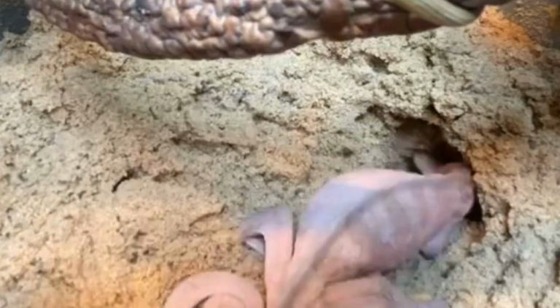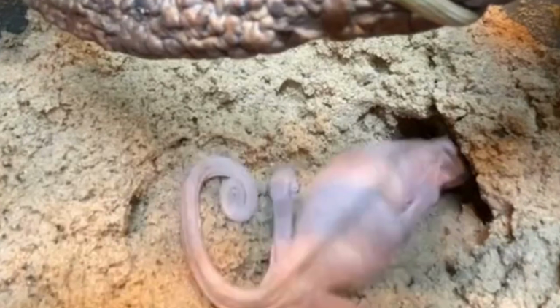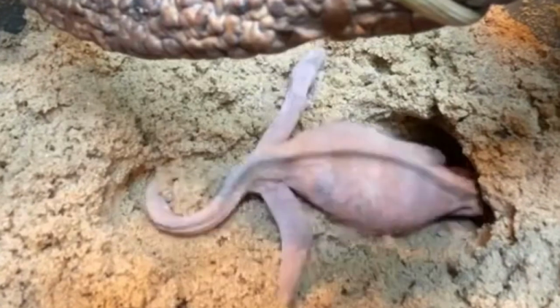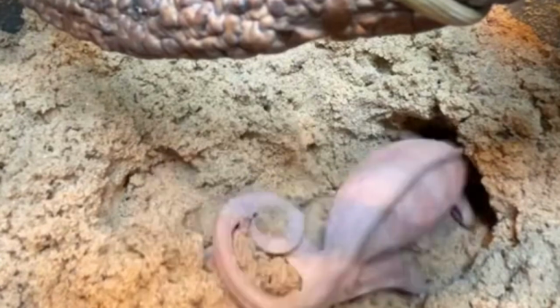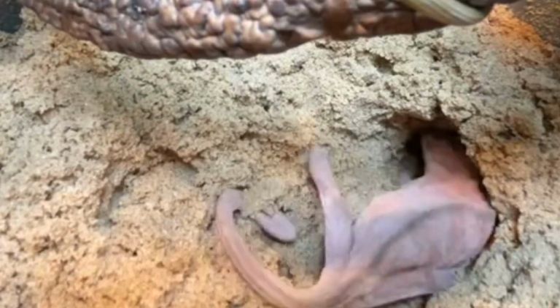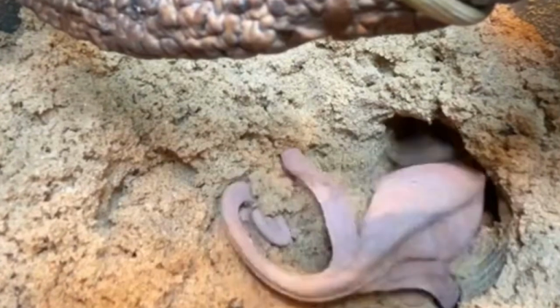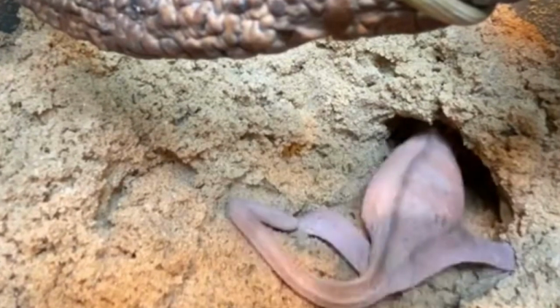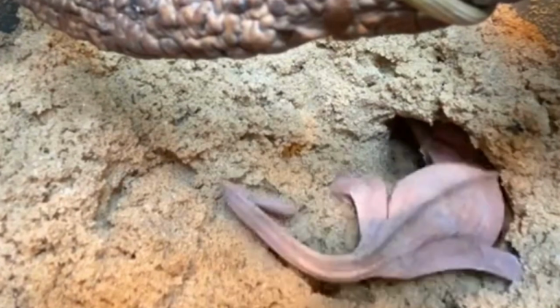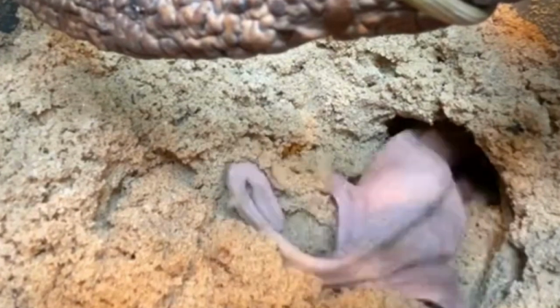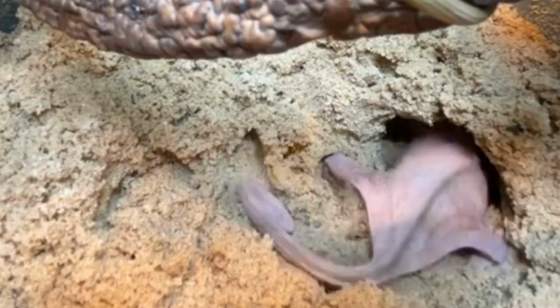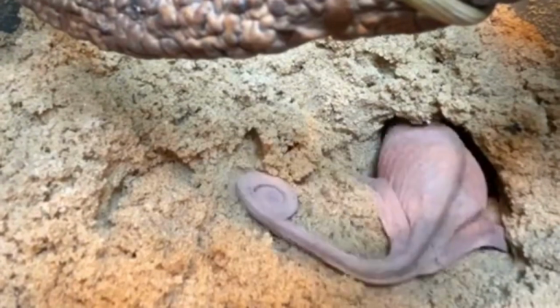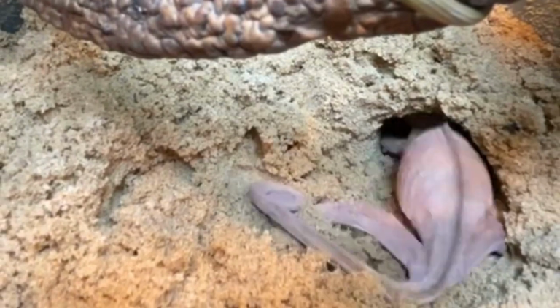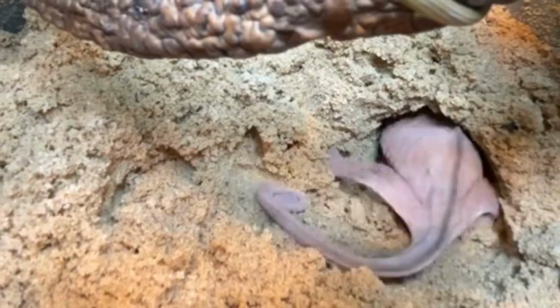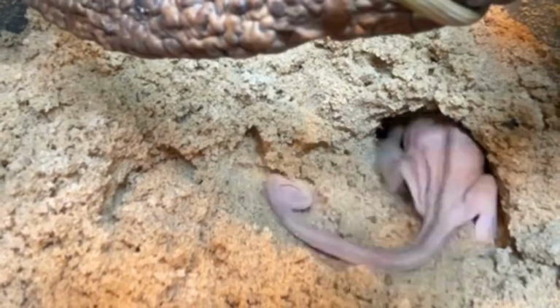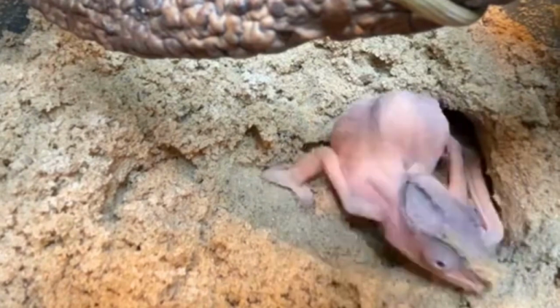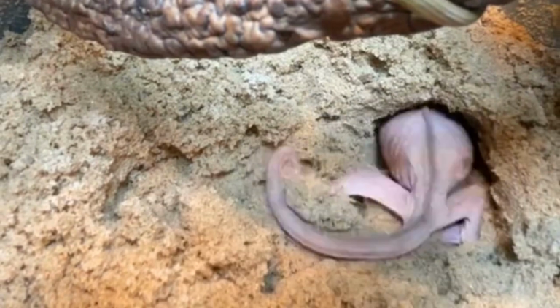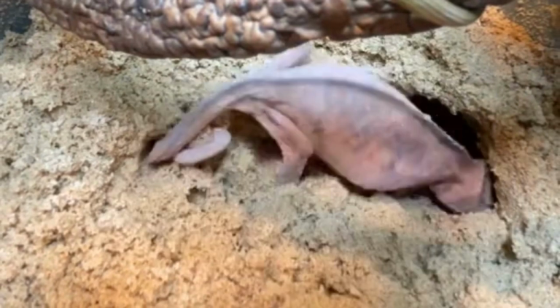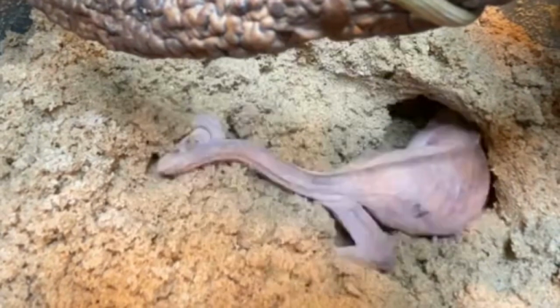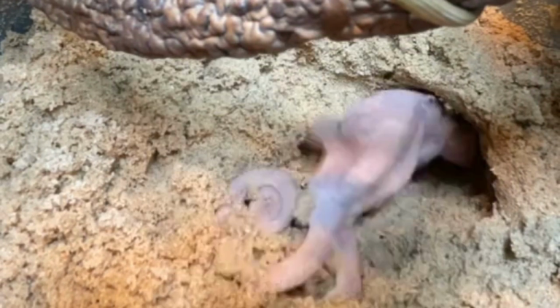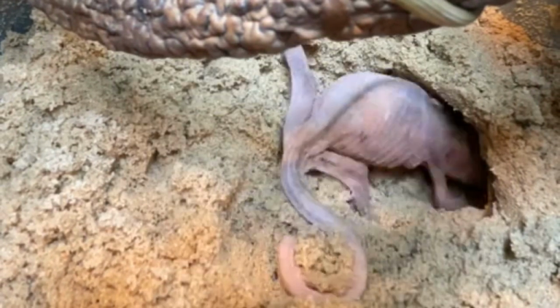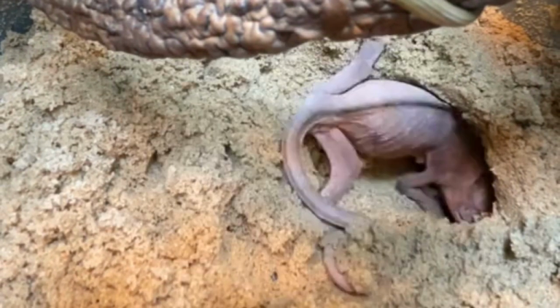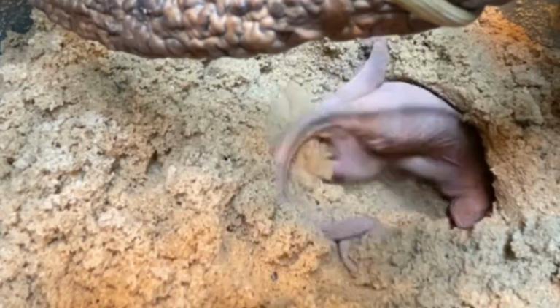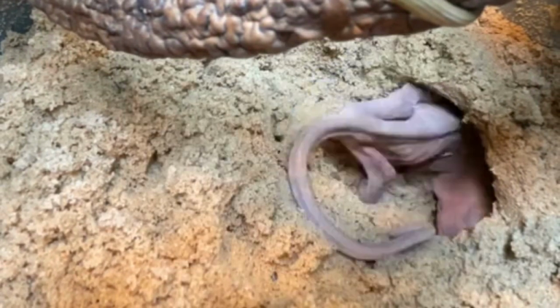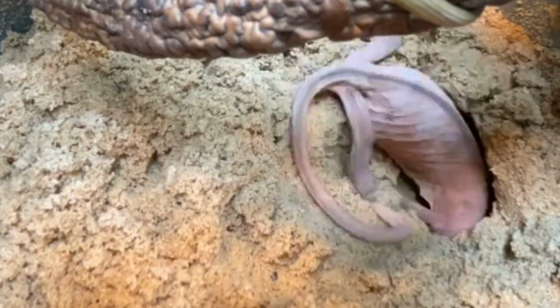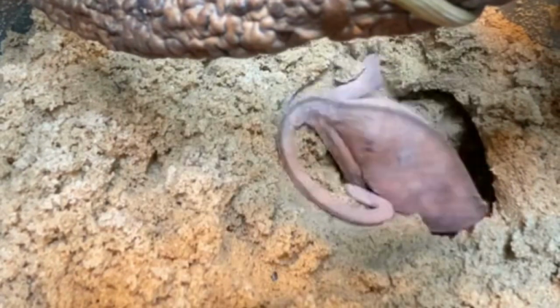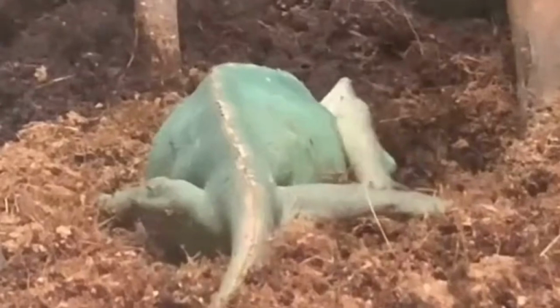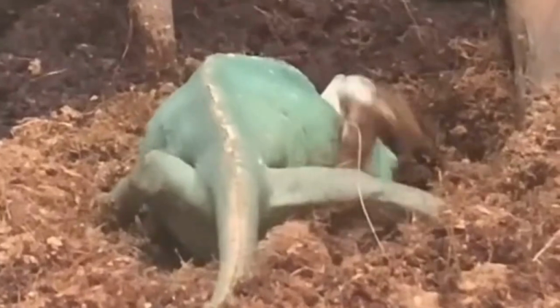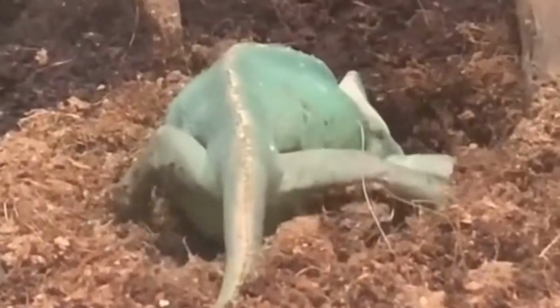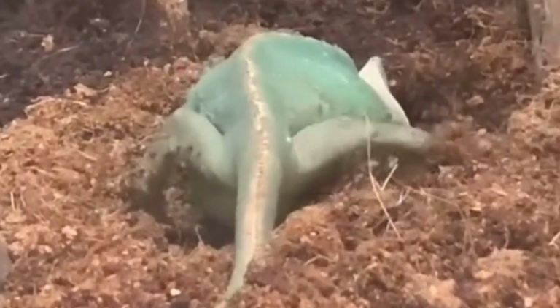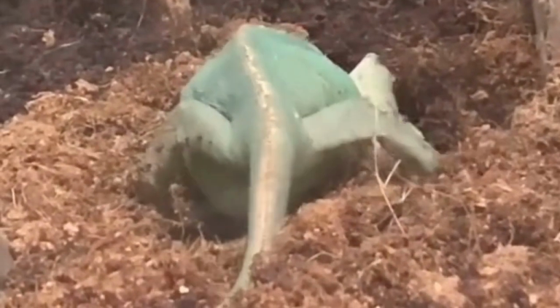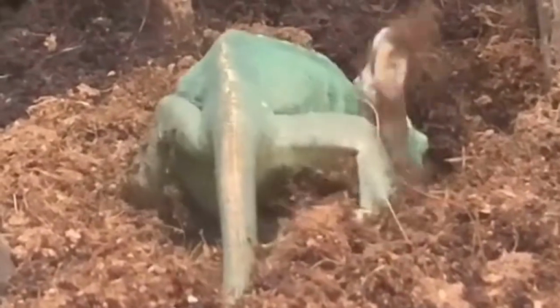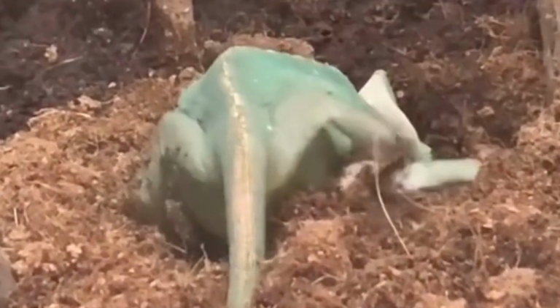Chameleons reproduce by laying eggs, regardless of whether your female chameleon has actually mated with a male. Expect her to produce several batches of eggs each year. The term 'egg-bound' is used to describe a female chameleon who is carrying eggs but is unwilling or unable to lay them.